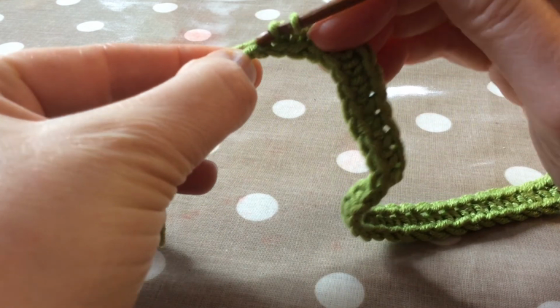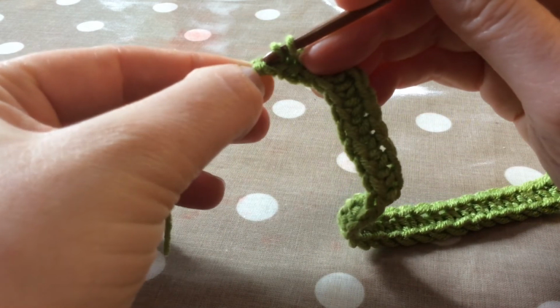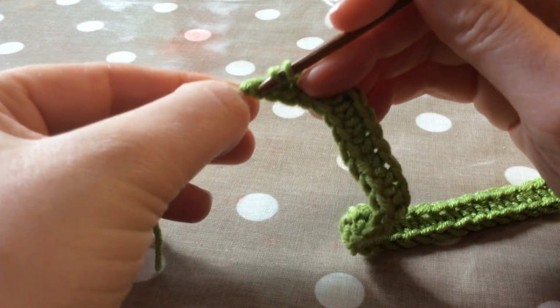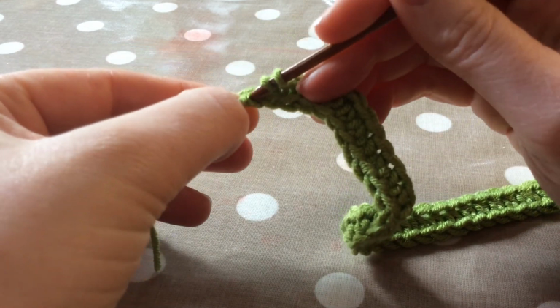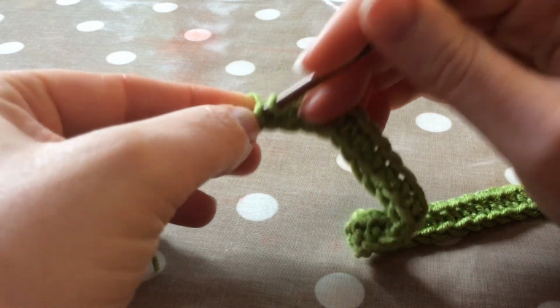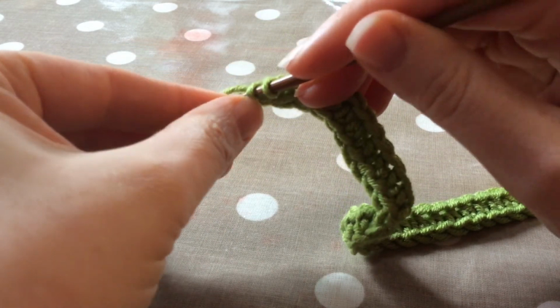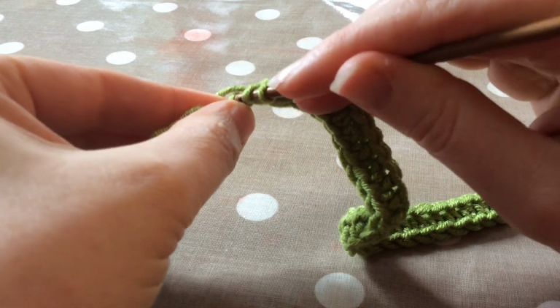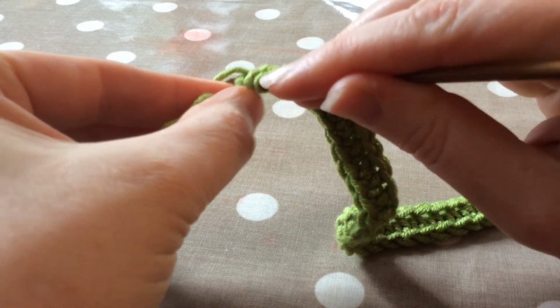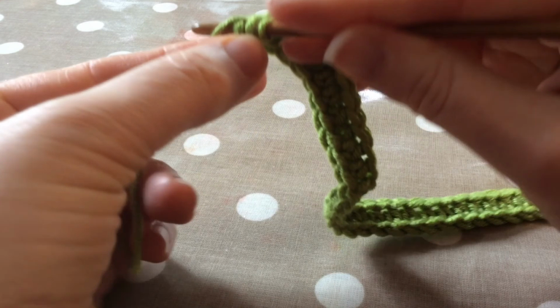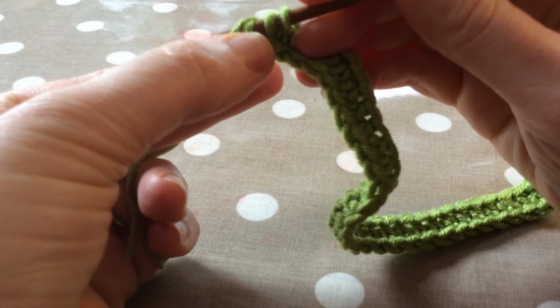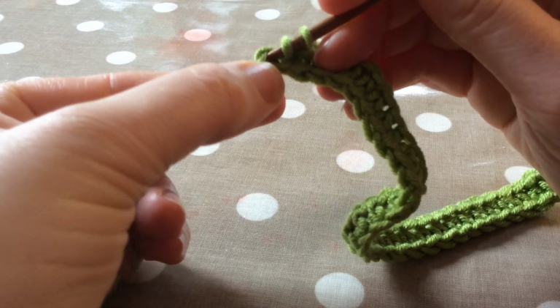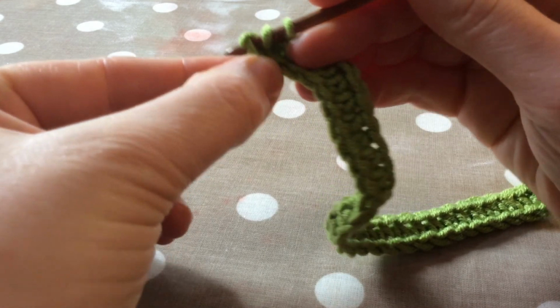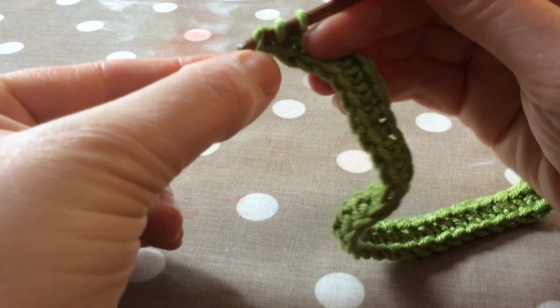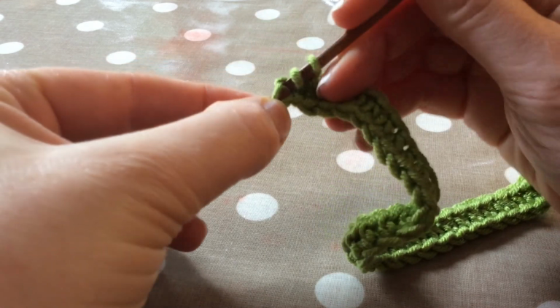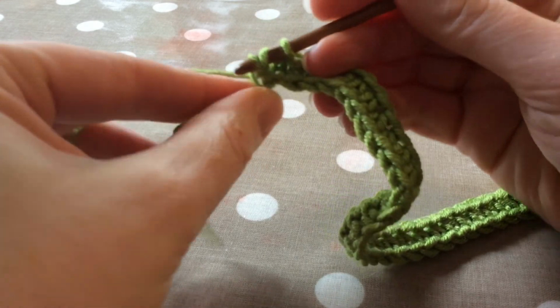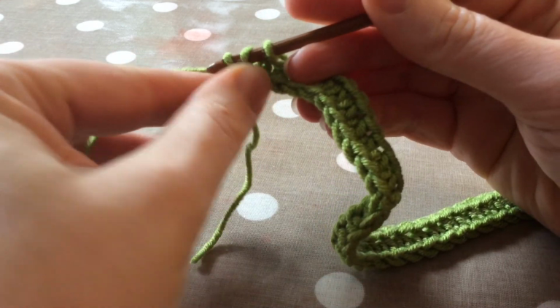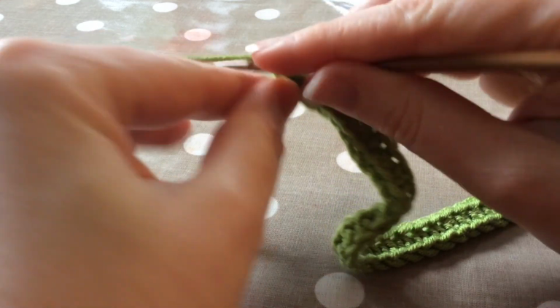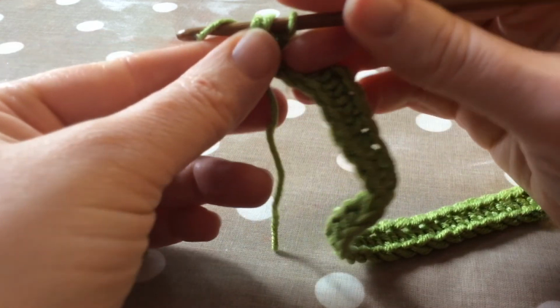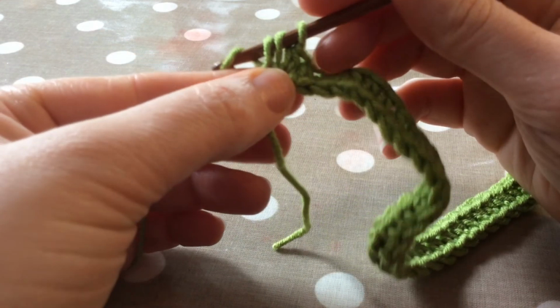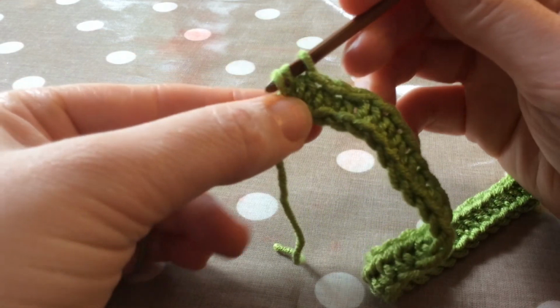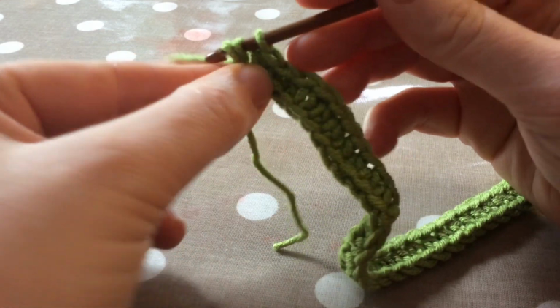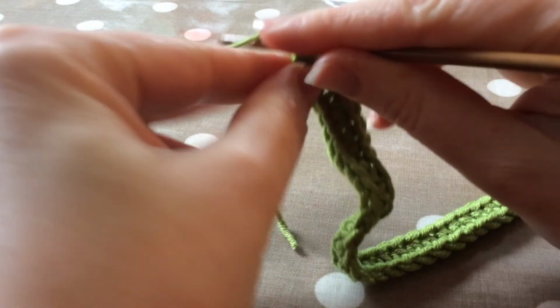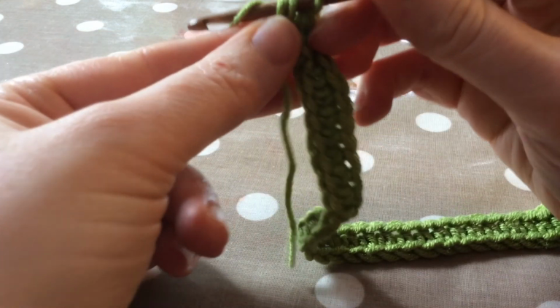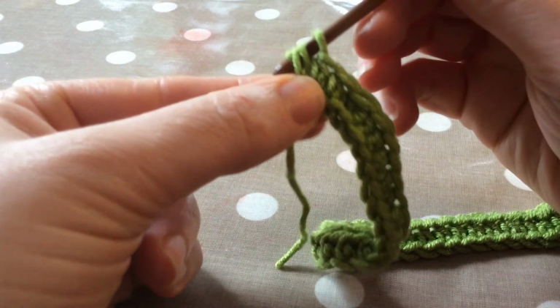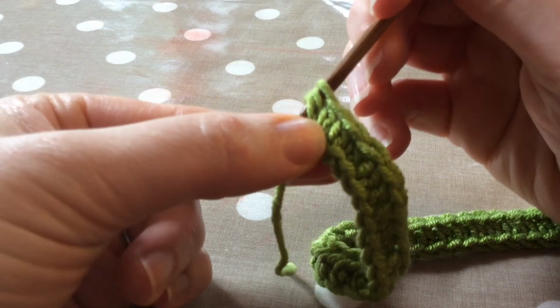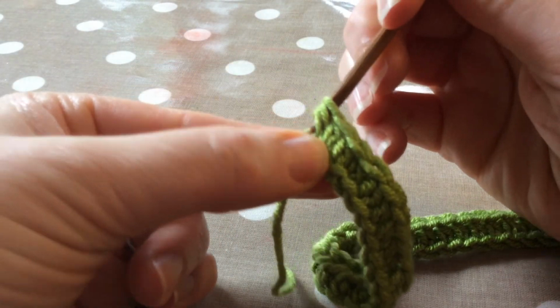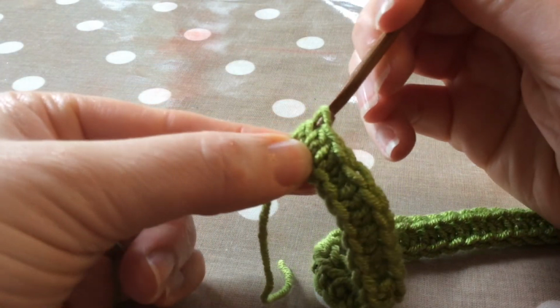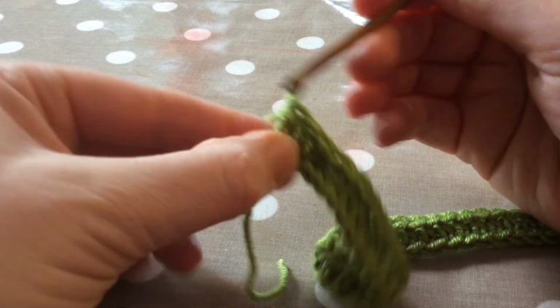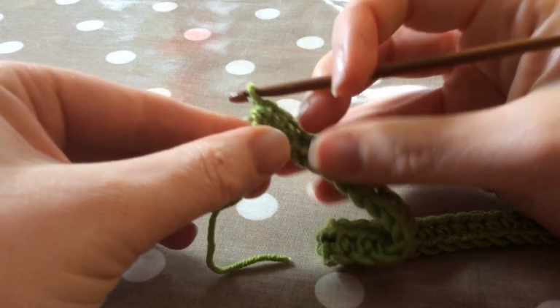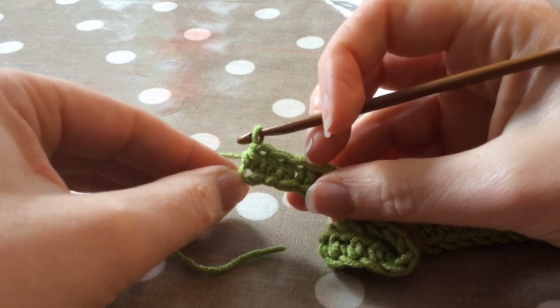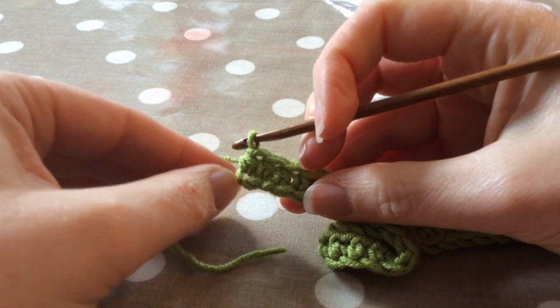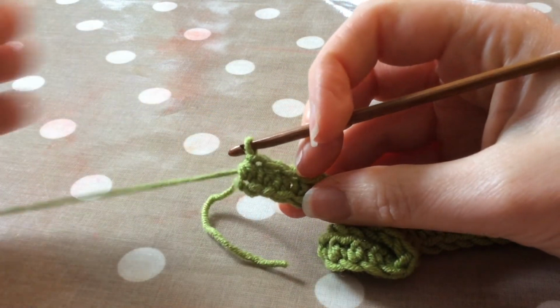There we go — and work it as I would do normally.